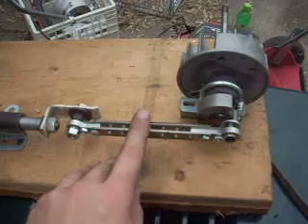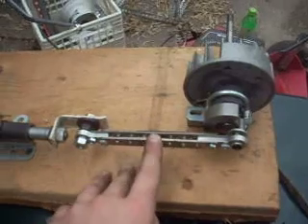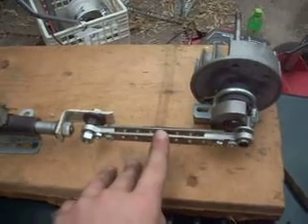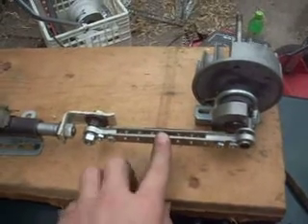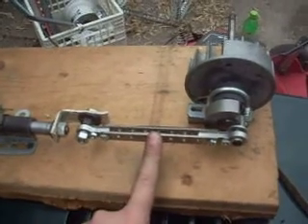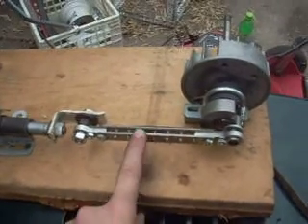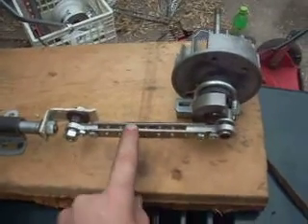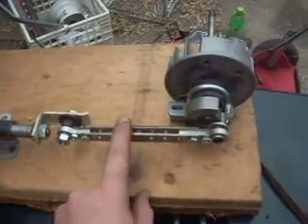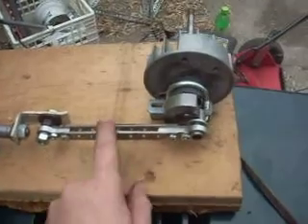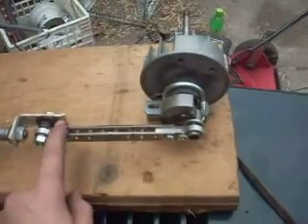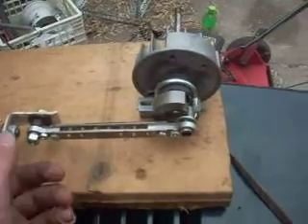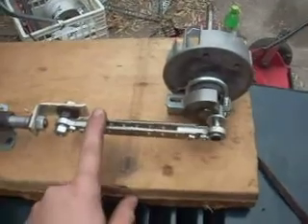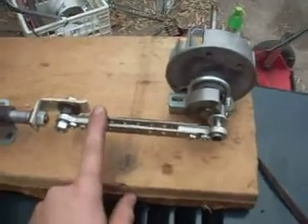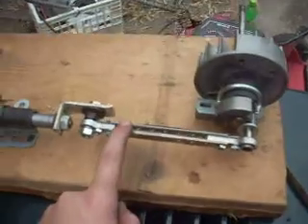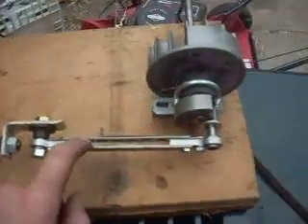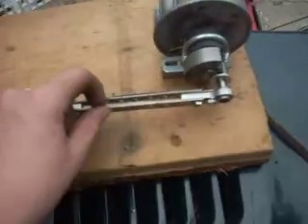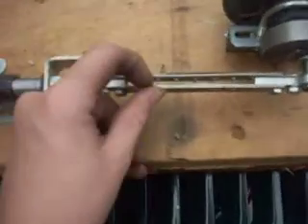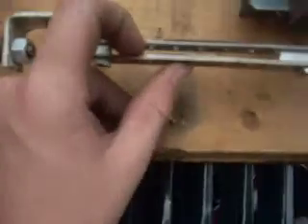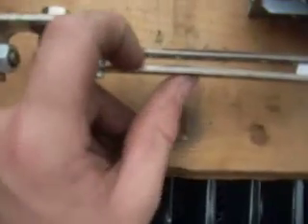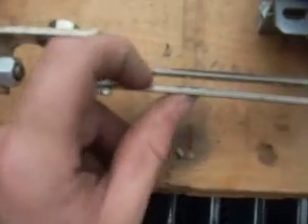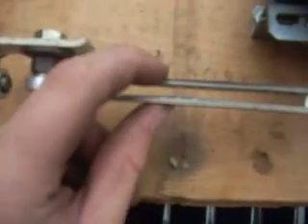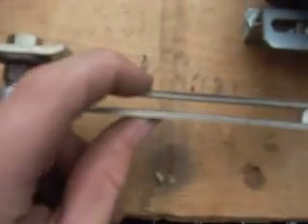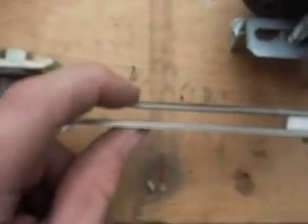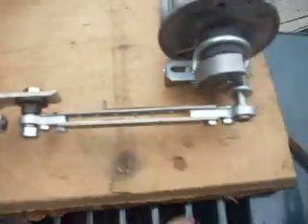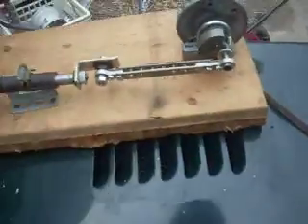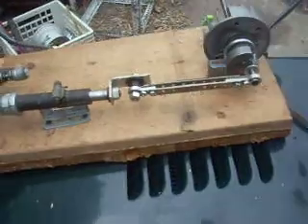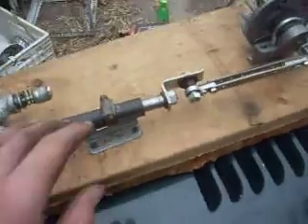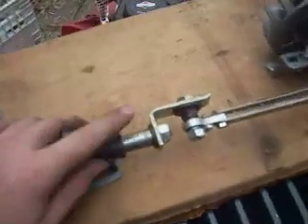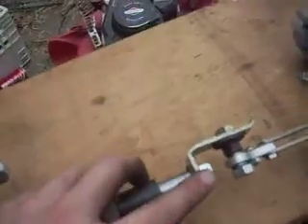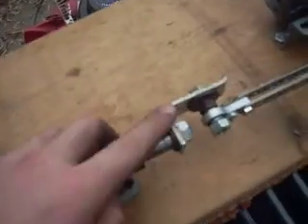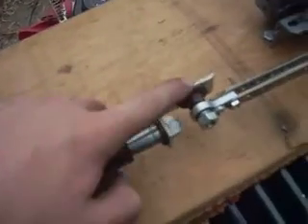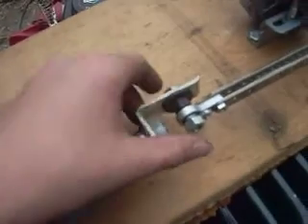I put bracketing in between right there, which is just your run-of-the-mill — it's kind of thick. This is just an angle bracket here.